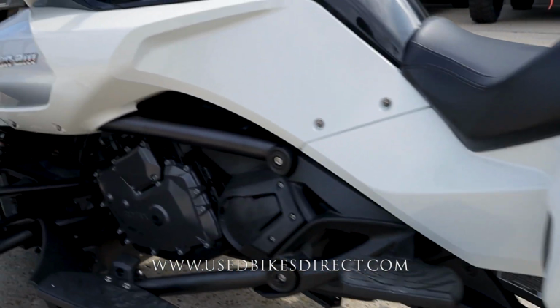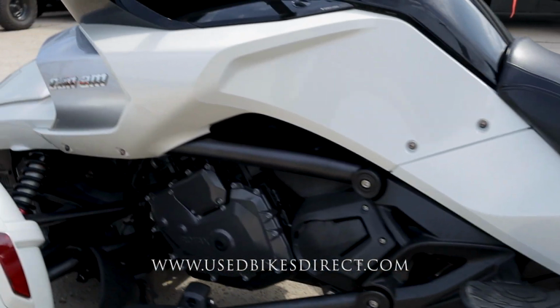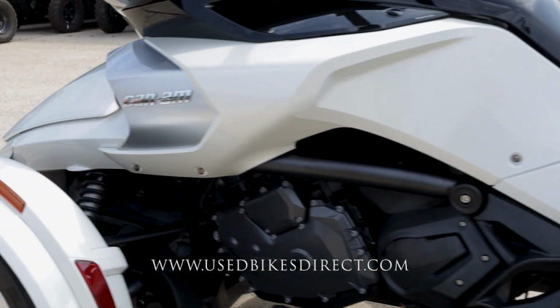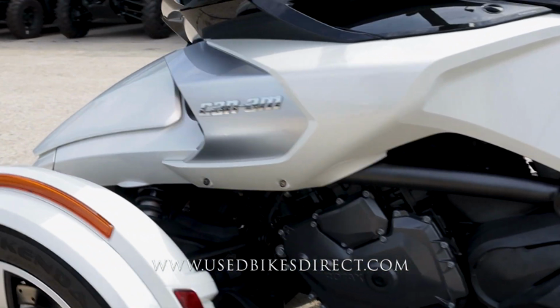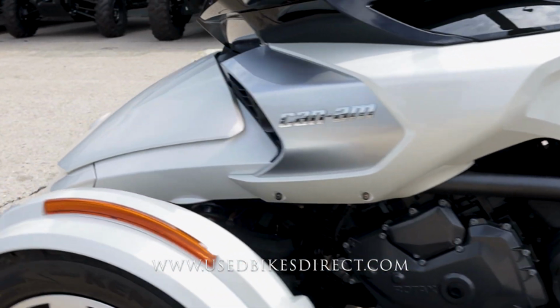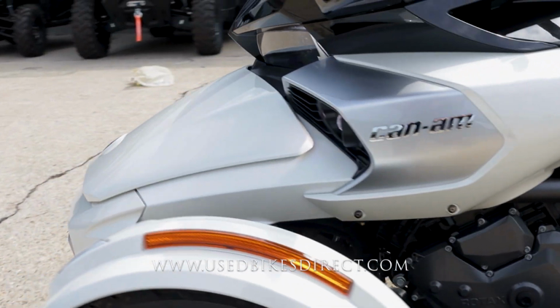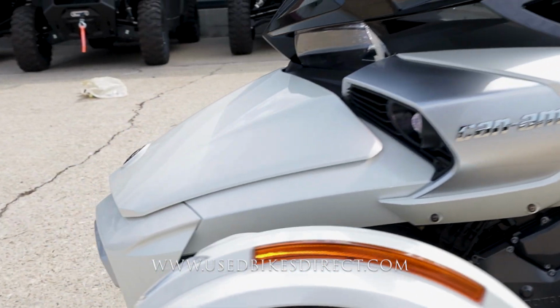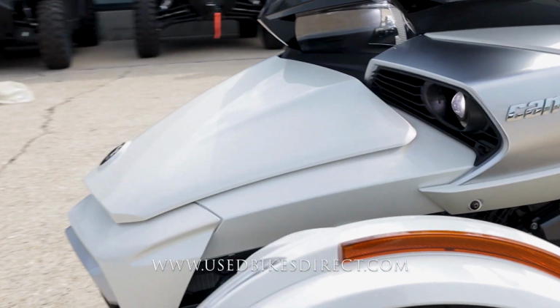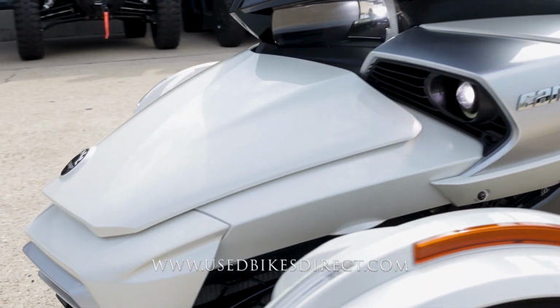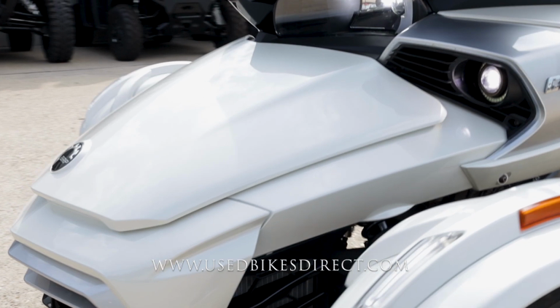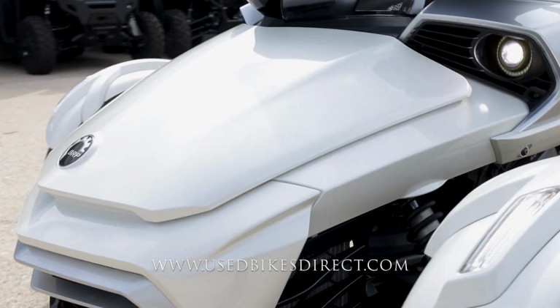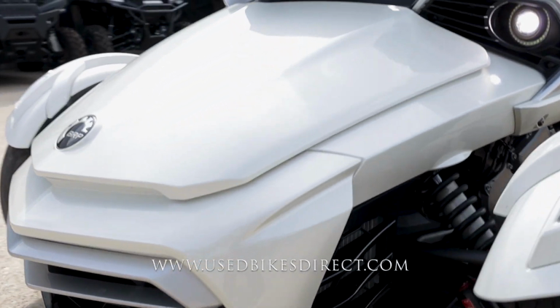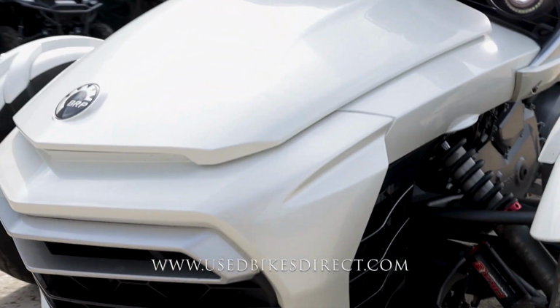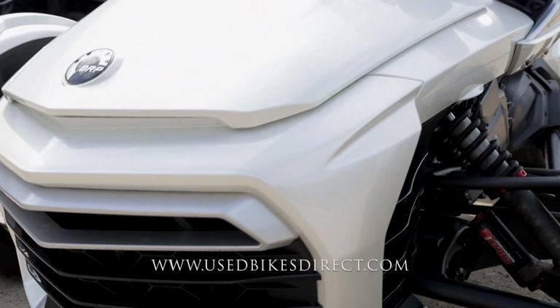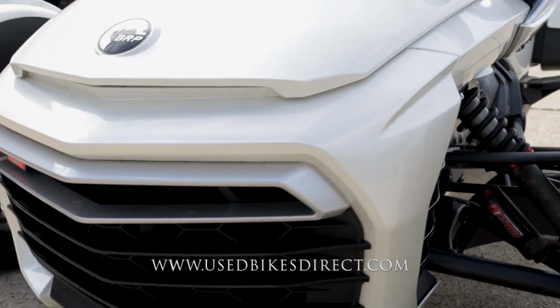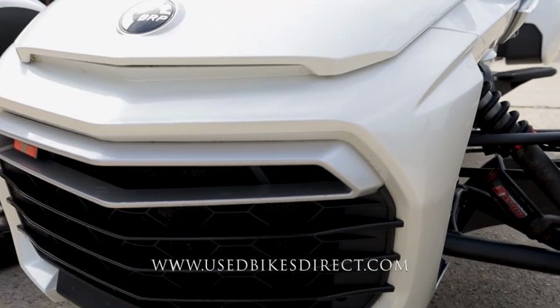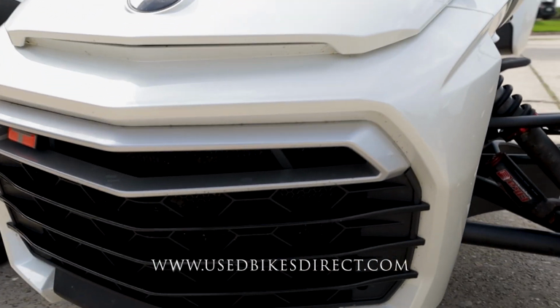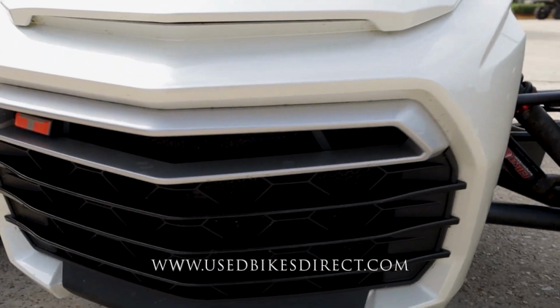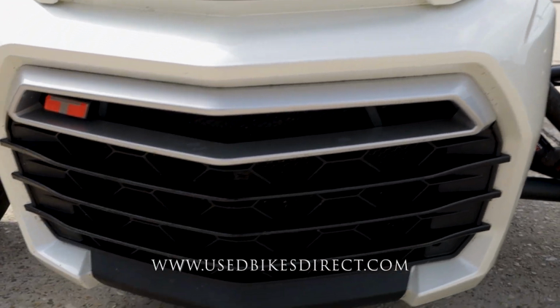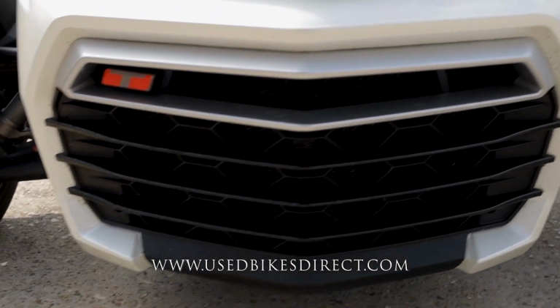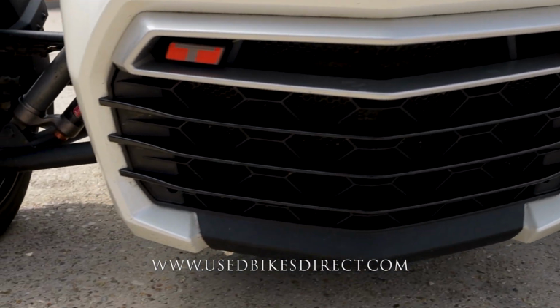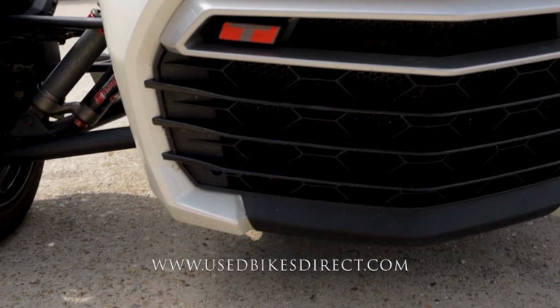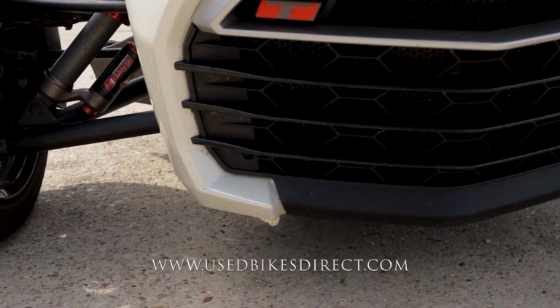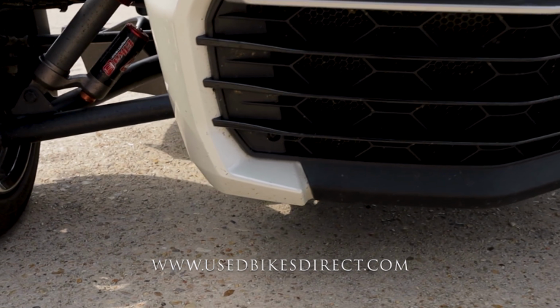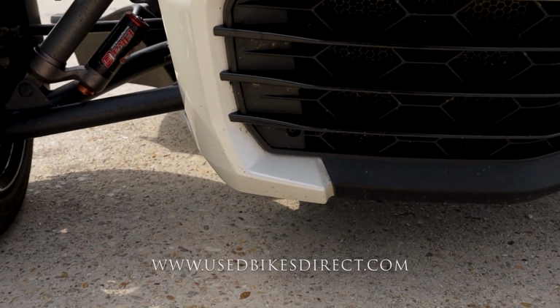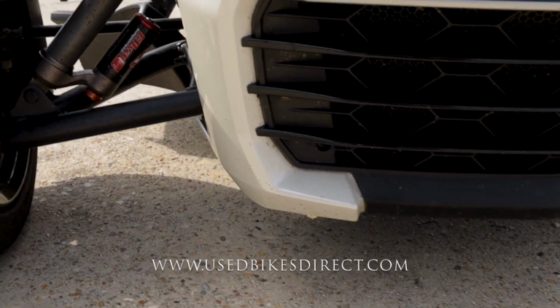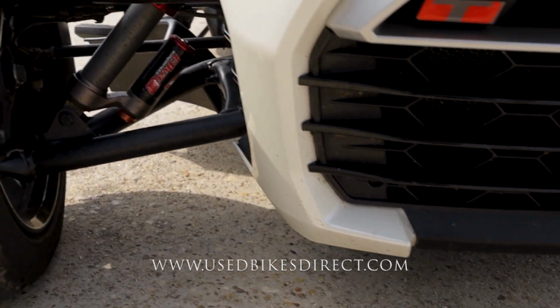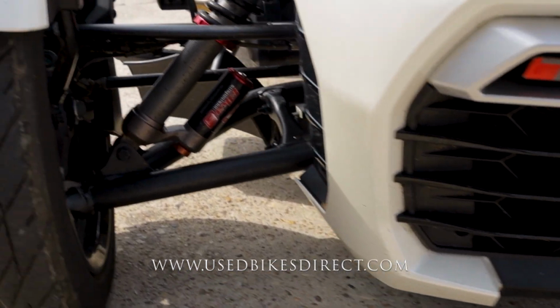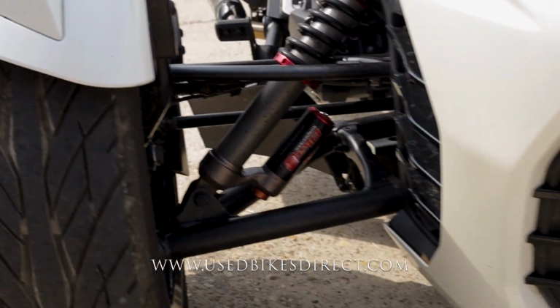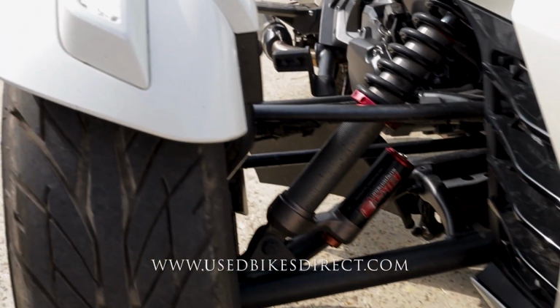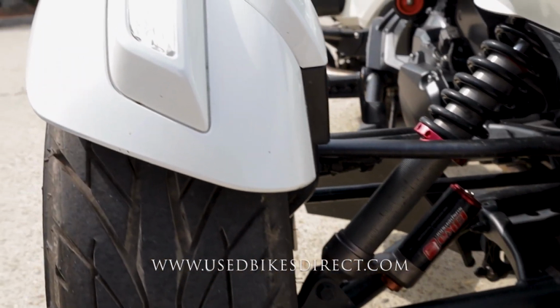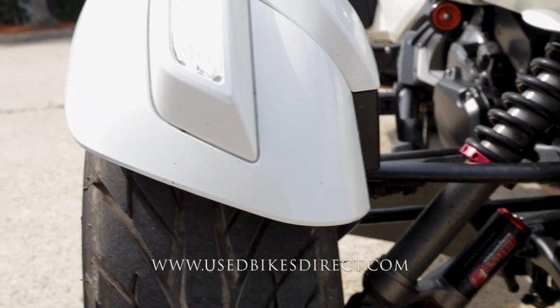As we come up front, just want to point out a couple more — right here in the grill, just super tiny little specs along the way, as well as on the front of this fender on the right-hand side. Be sure to hop on the web to see all those detailed photos.